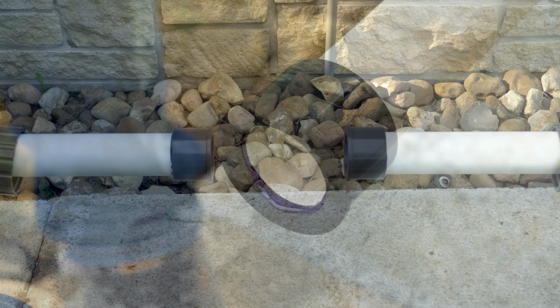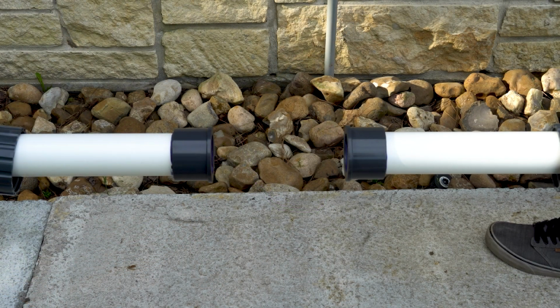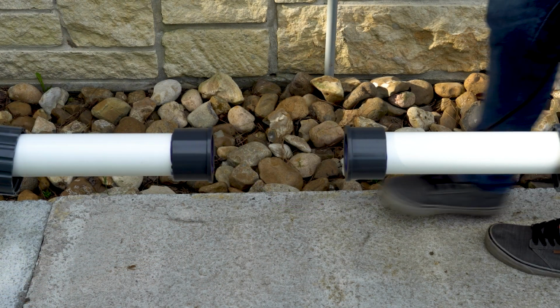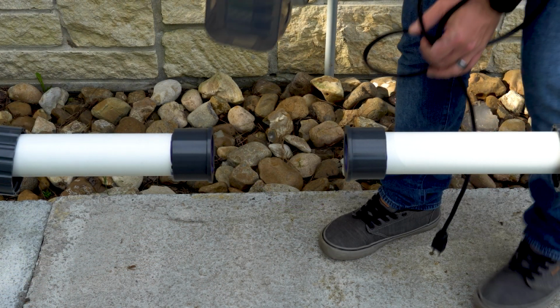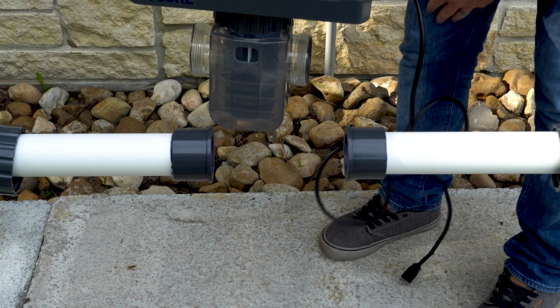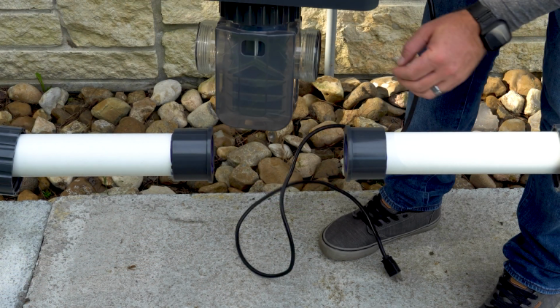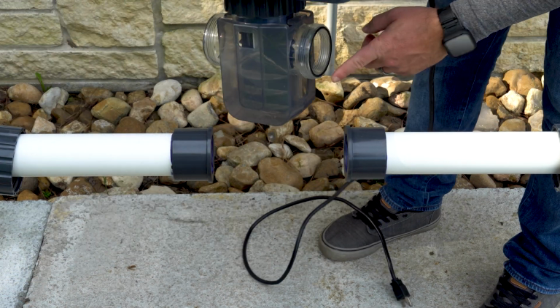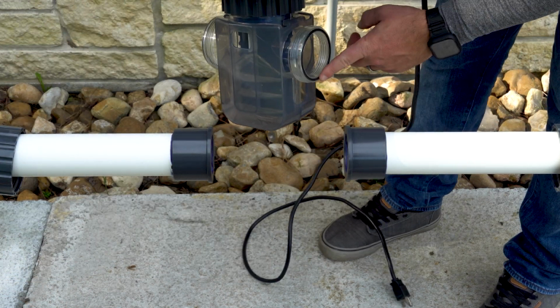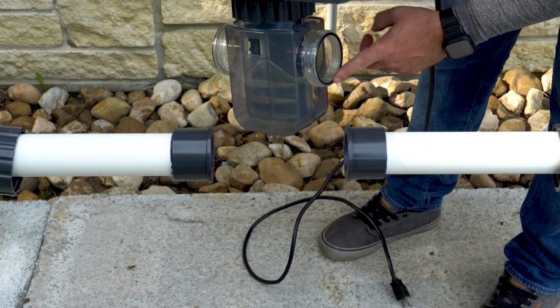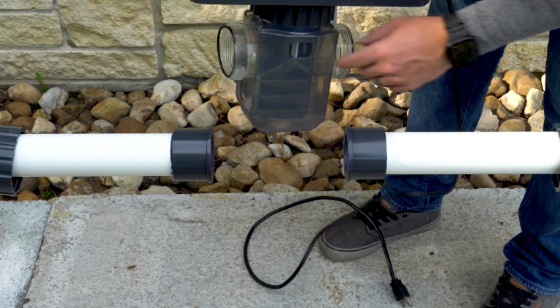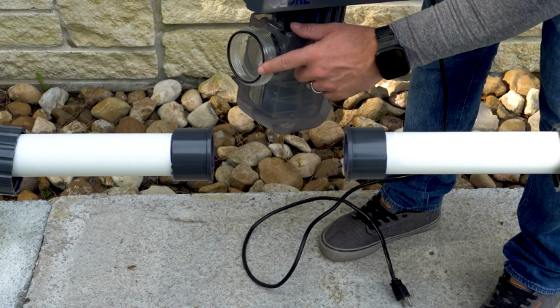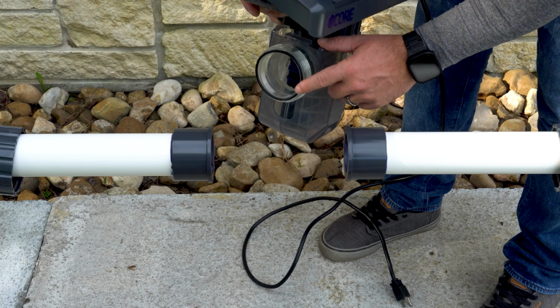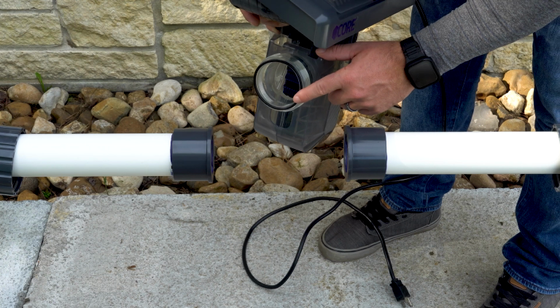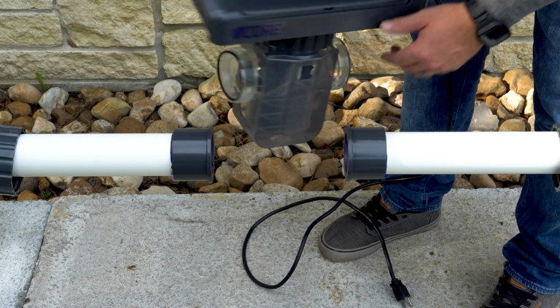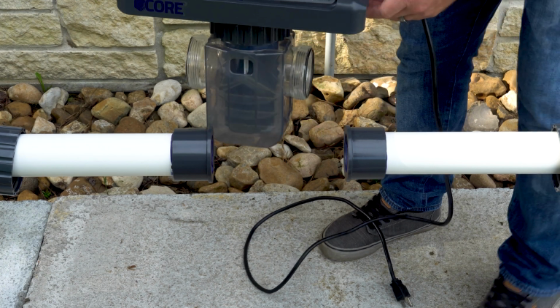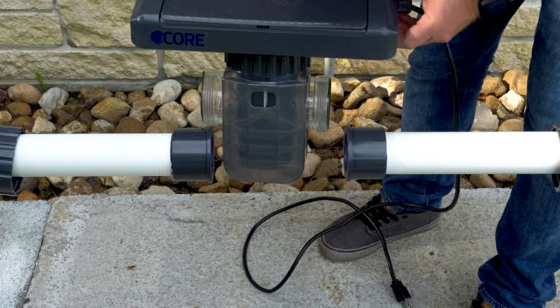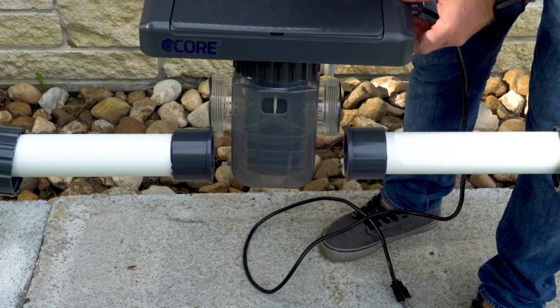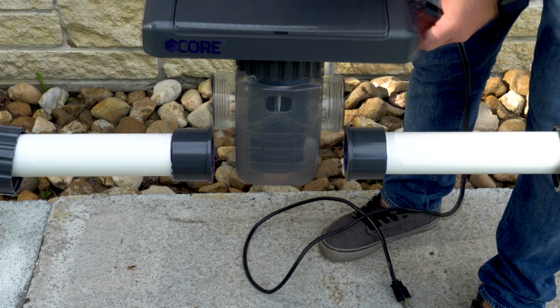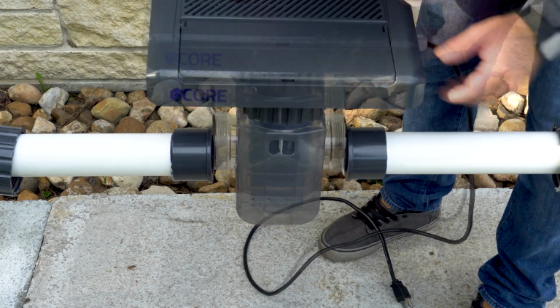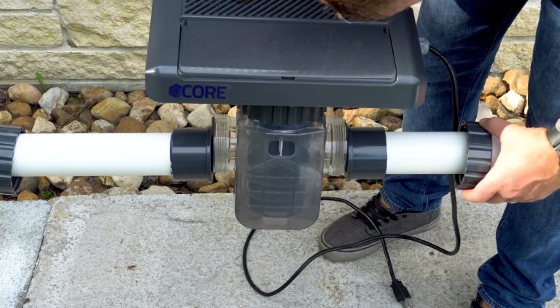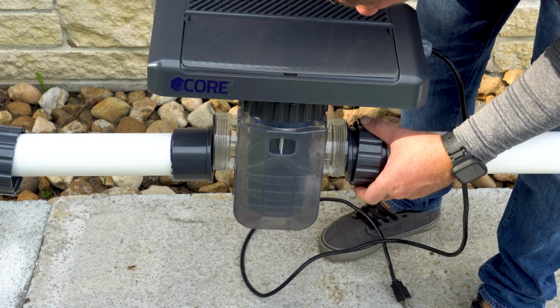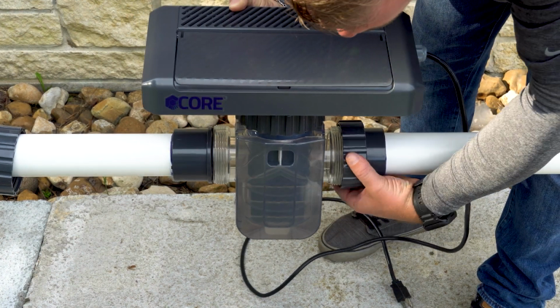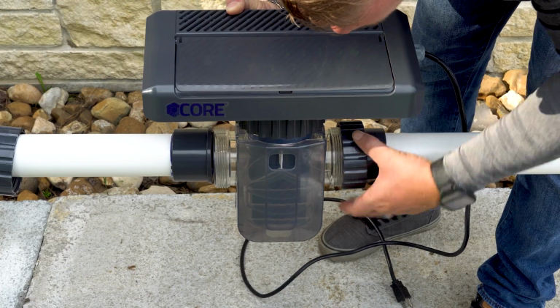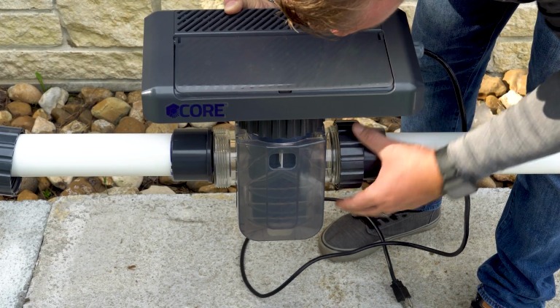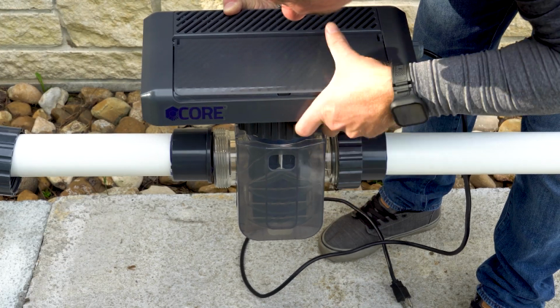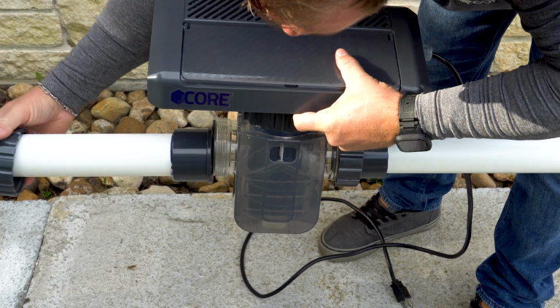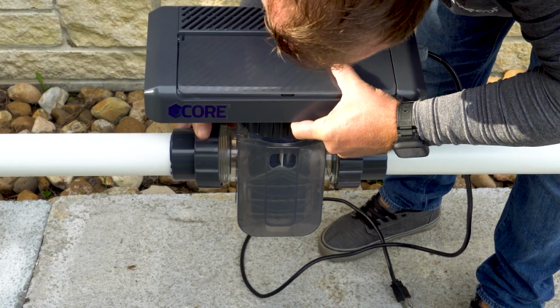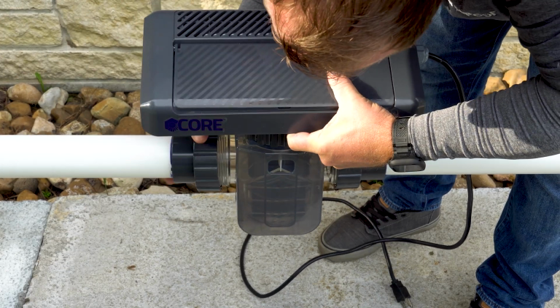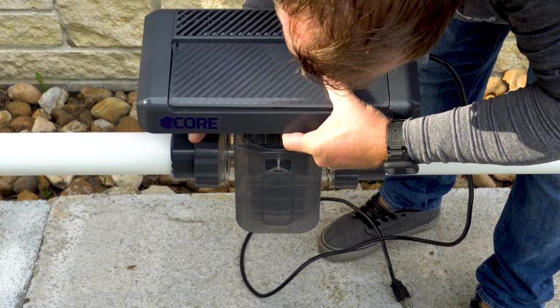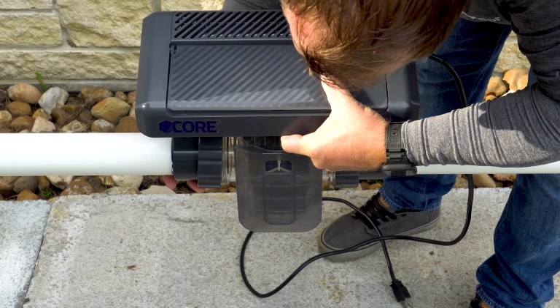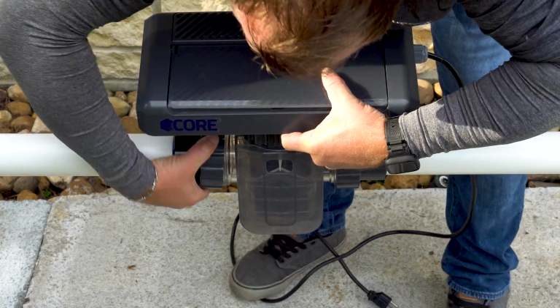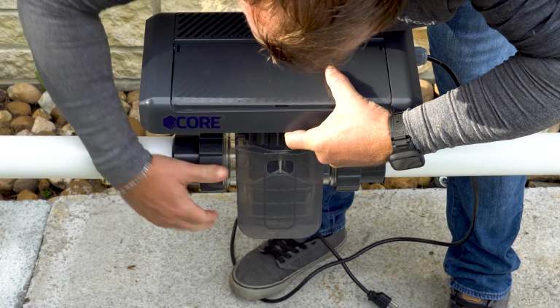Once both unions are firmly put in place, take the core and line it up with the unions. Ensure O-rings are present. Now take both collars and insert them onto the threads and turn them clockwise, ensuring that it is hand tight.